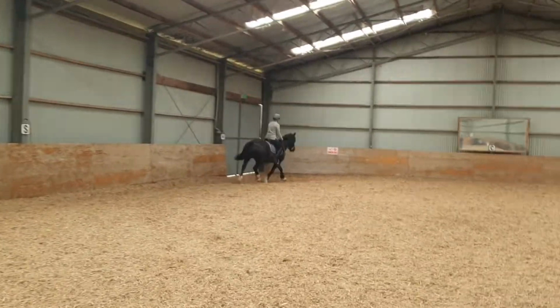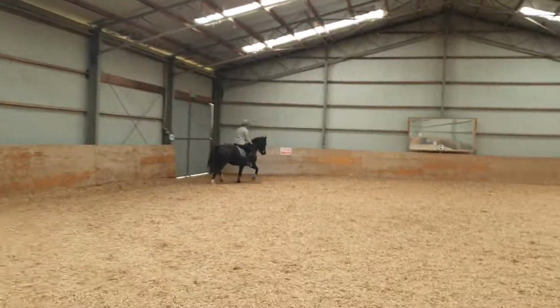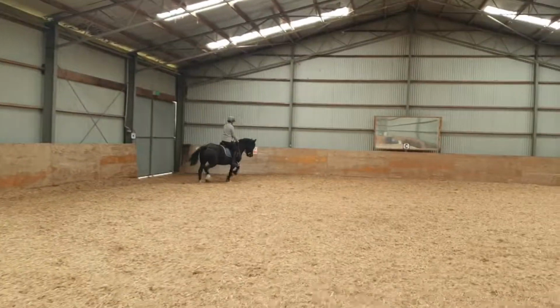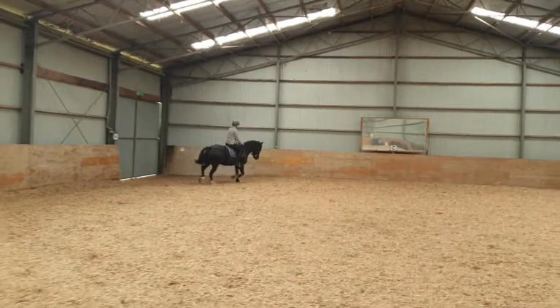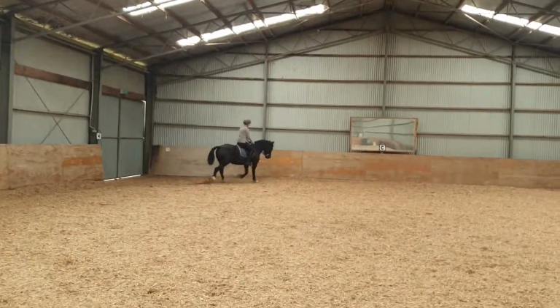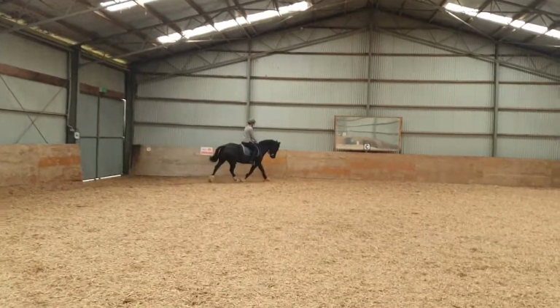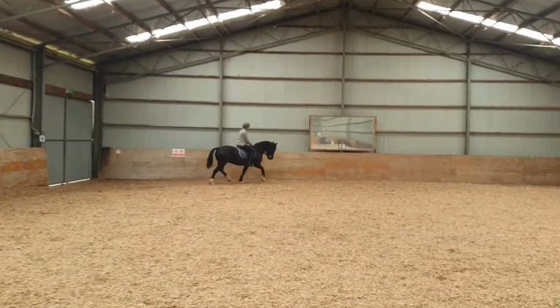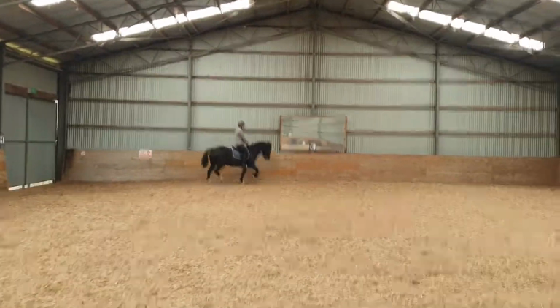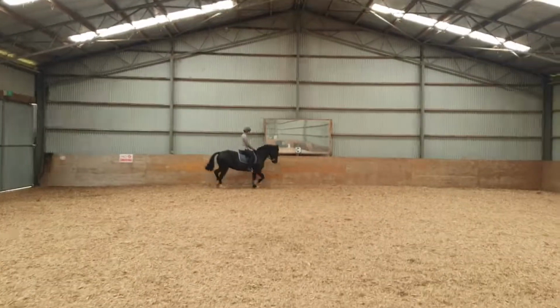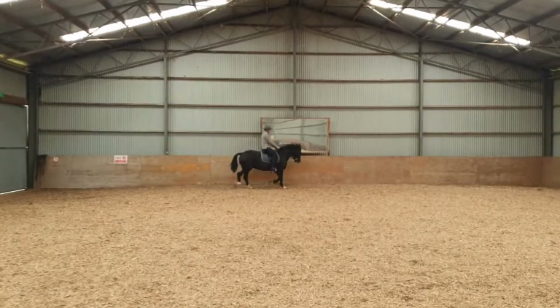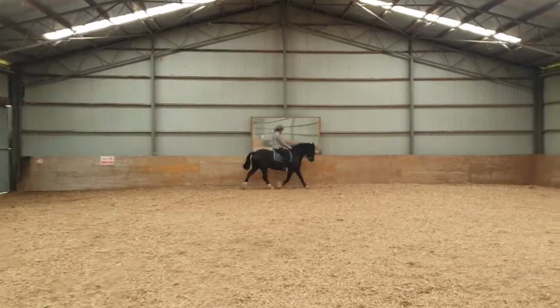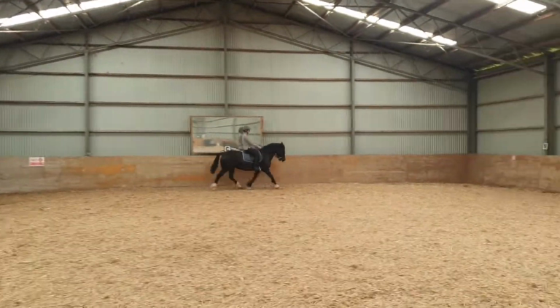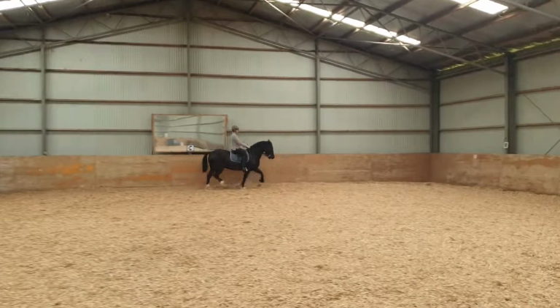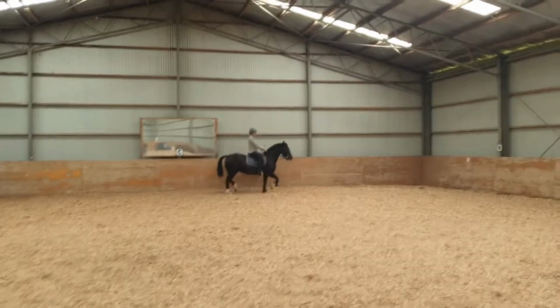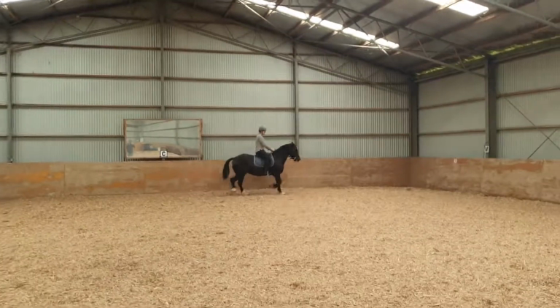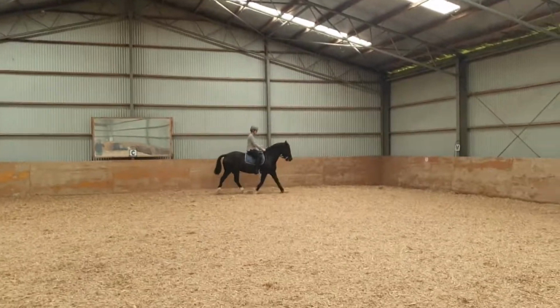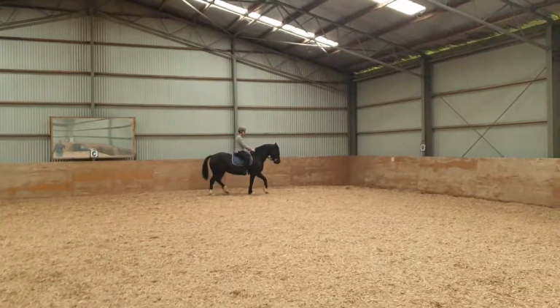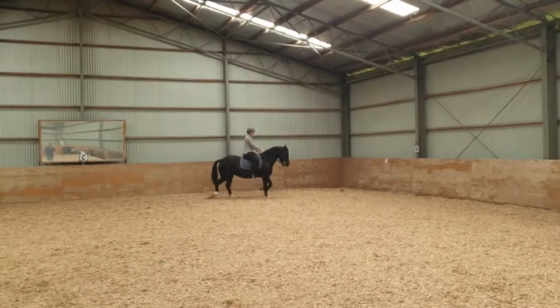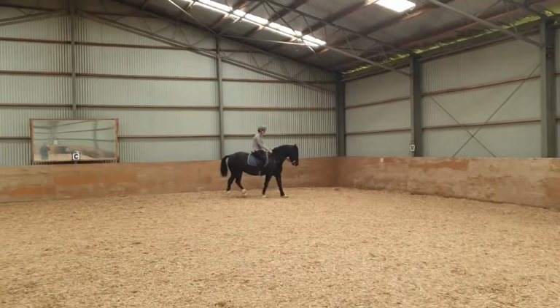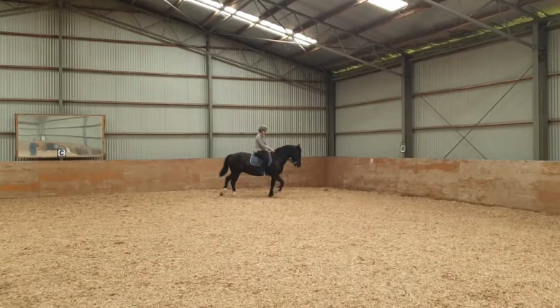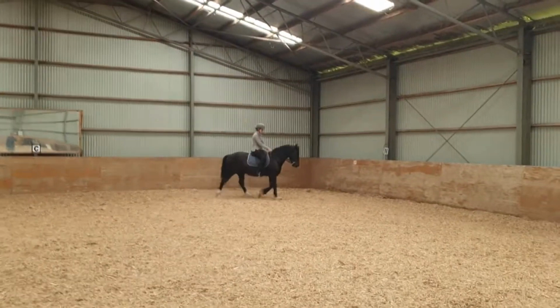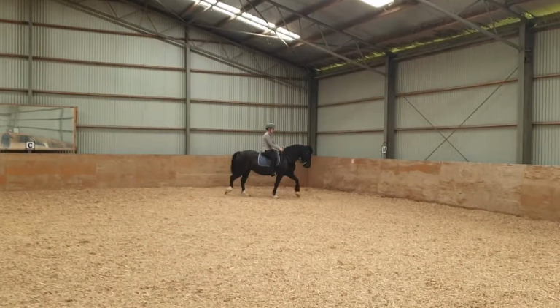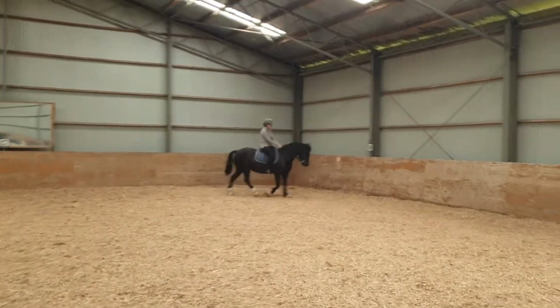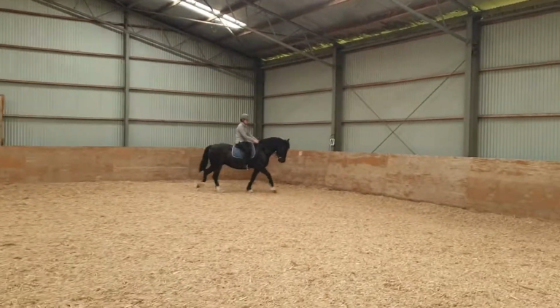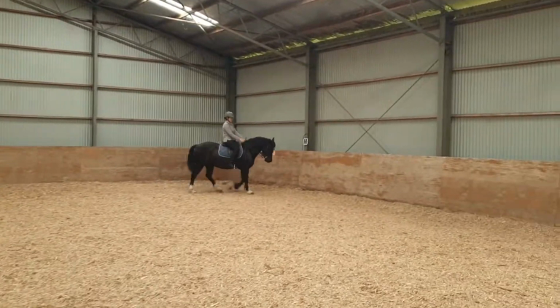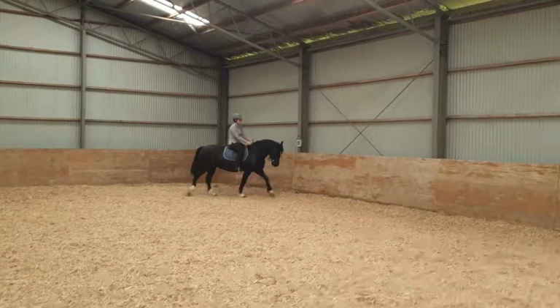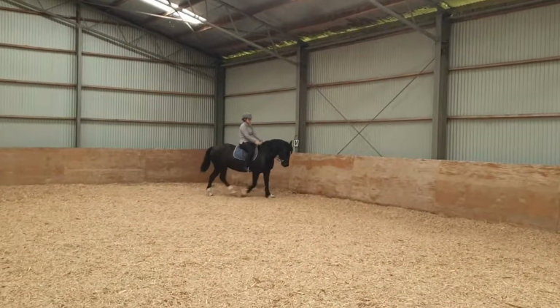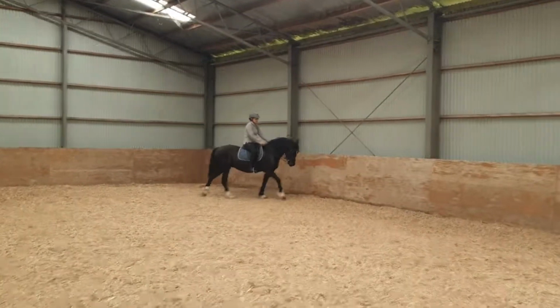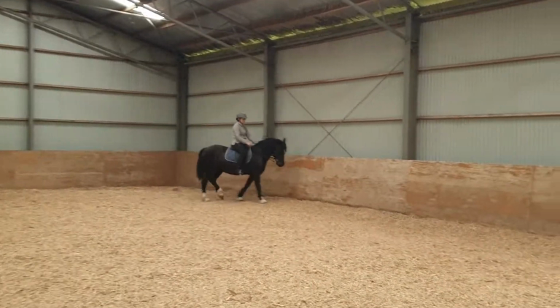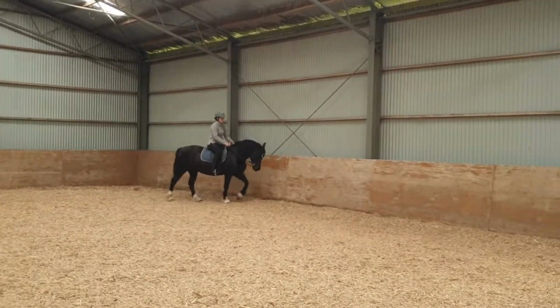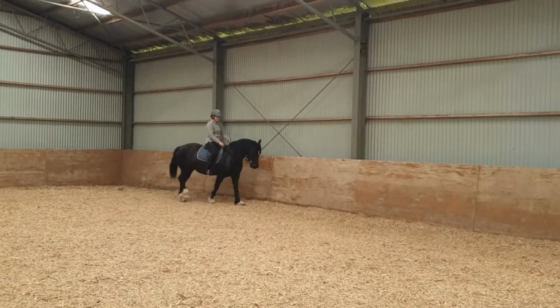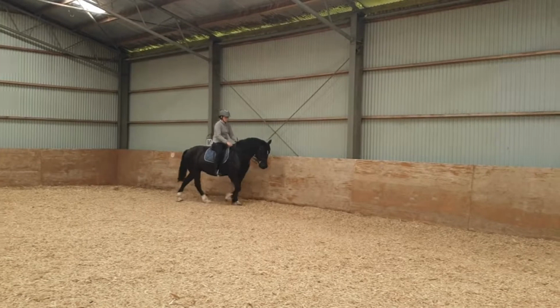Sit and ask her to walk. Give a little bit. Good. And look at that walk. Good girl.